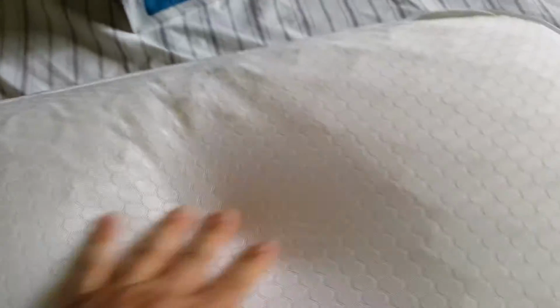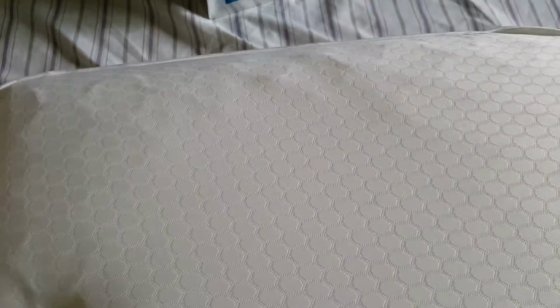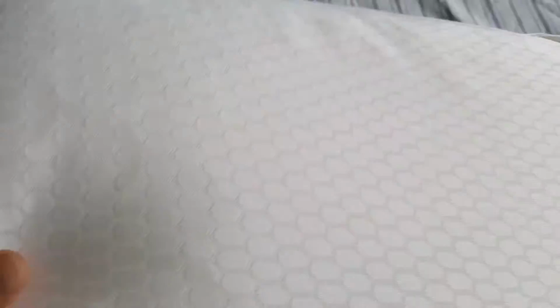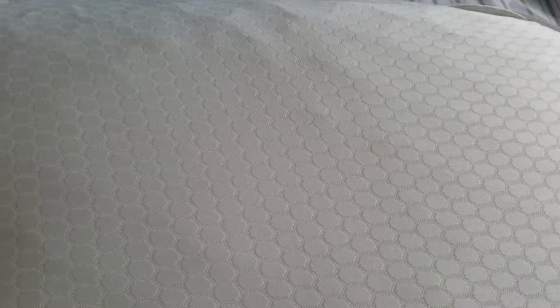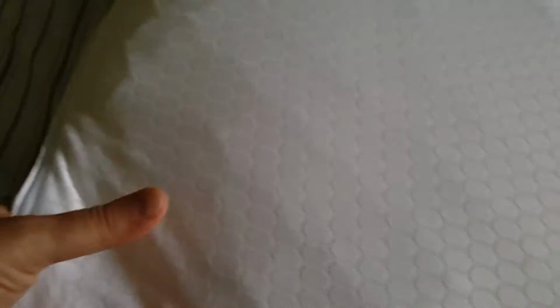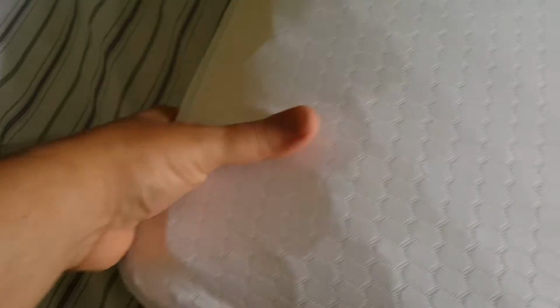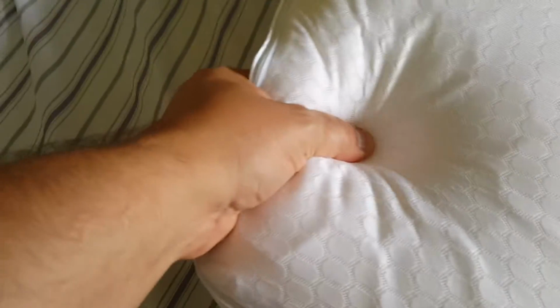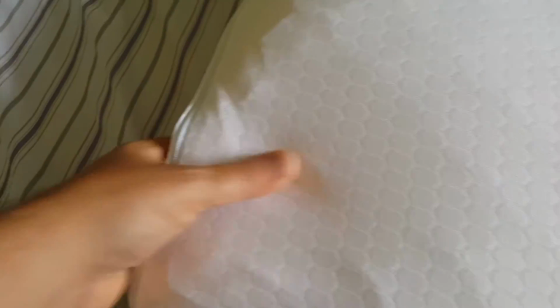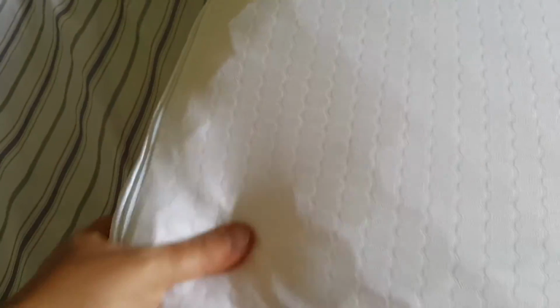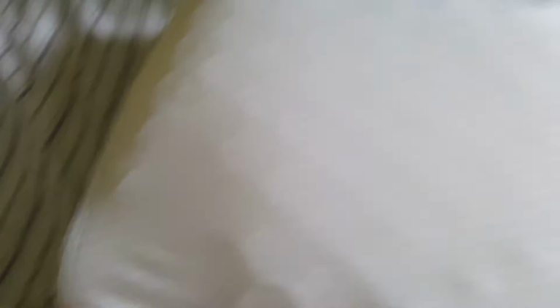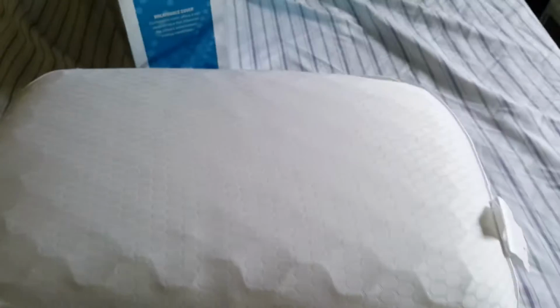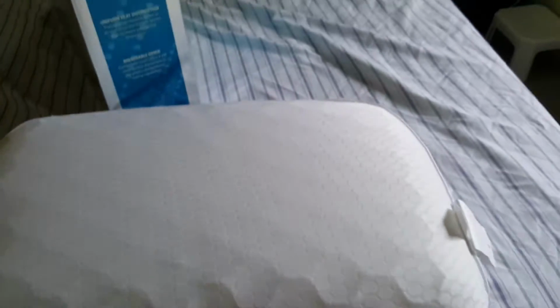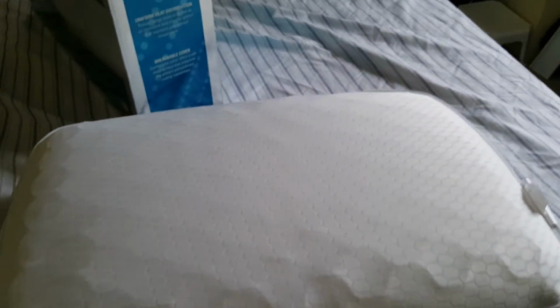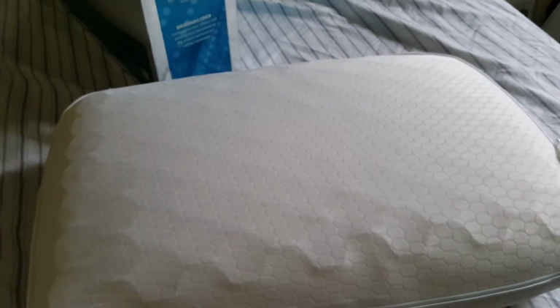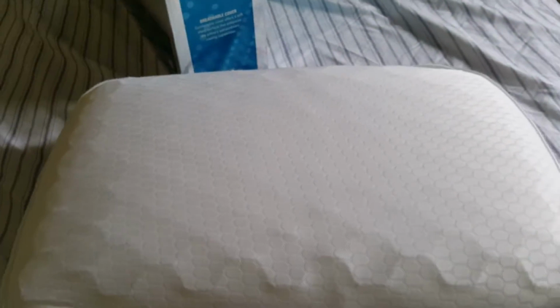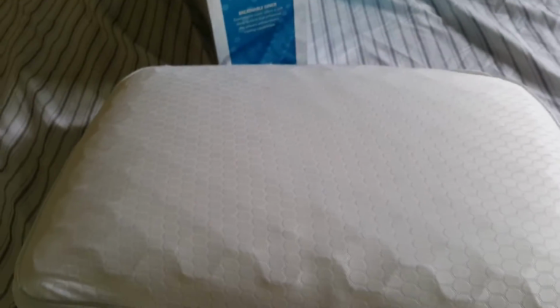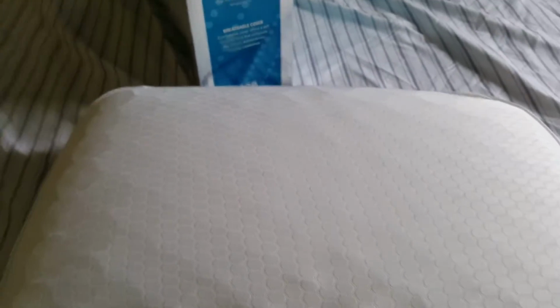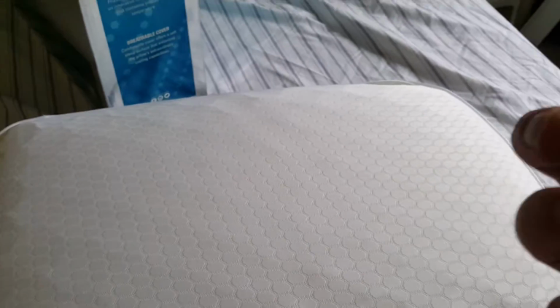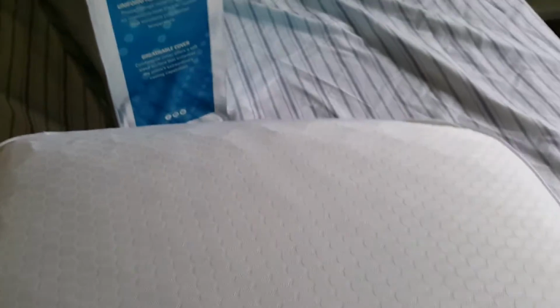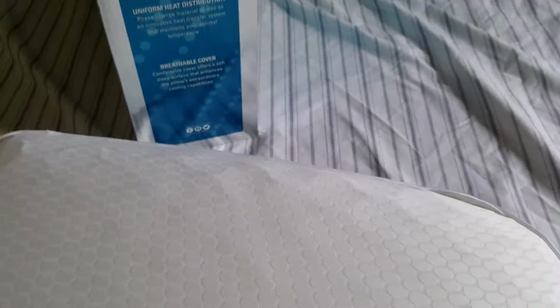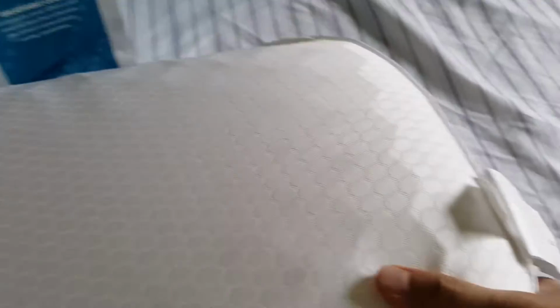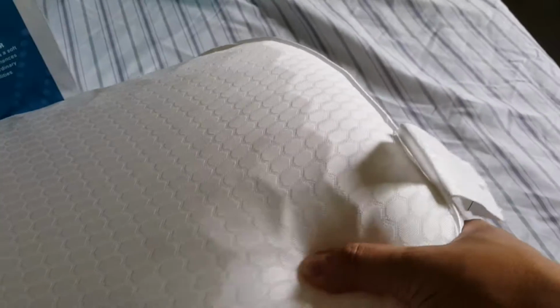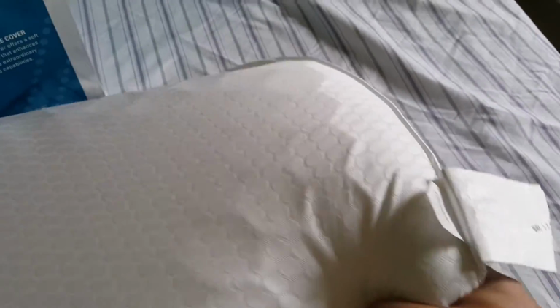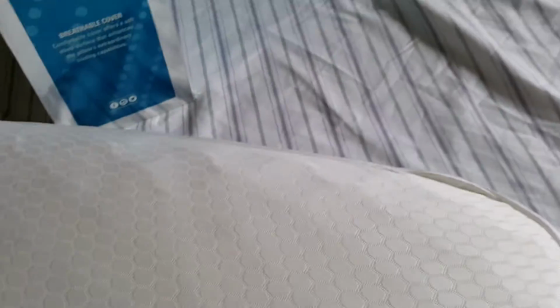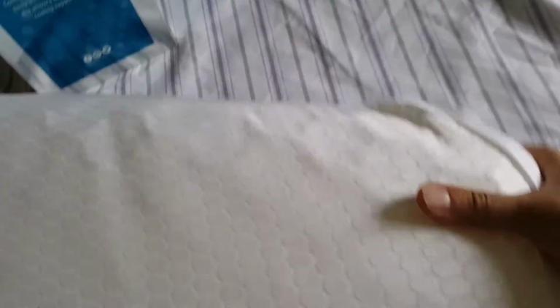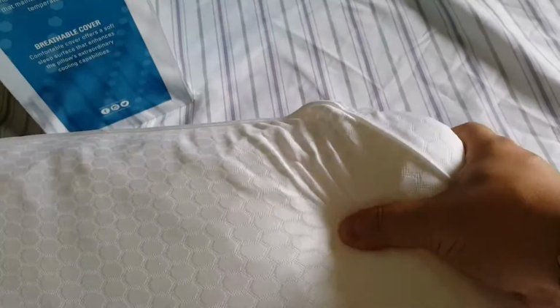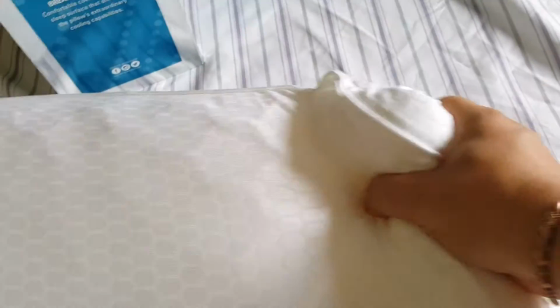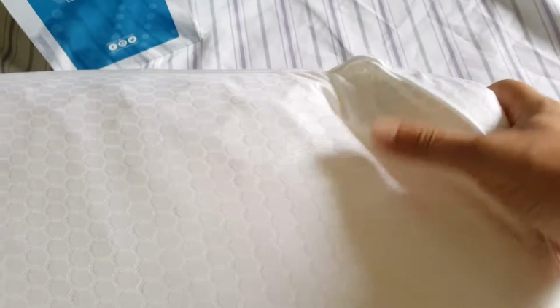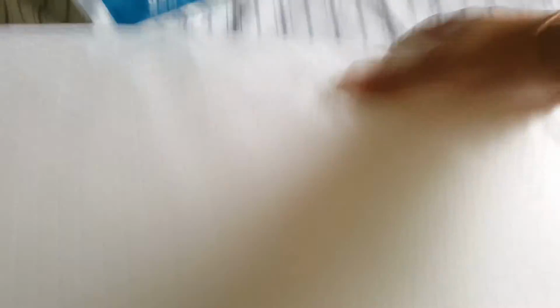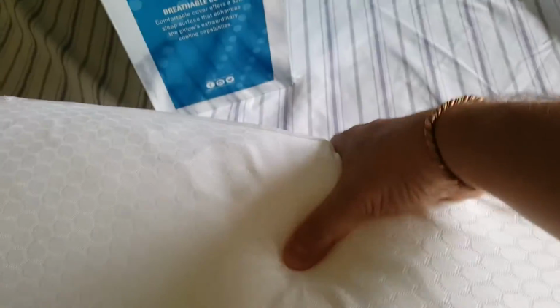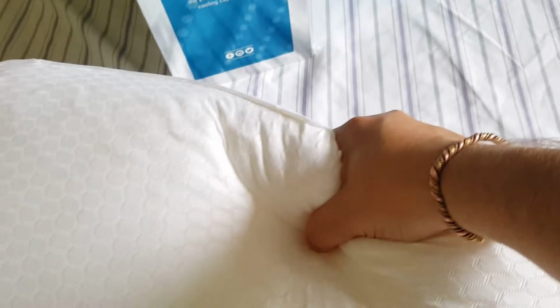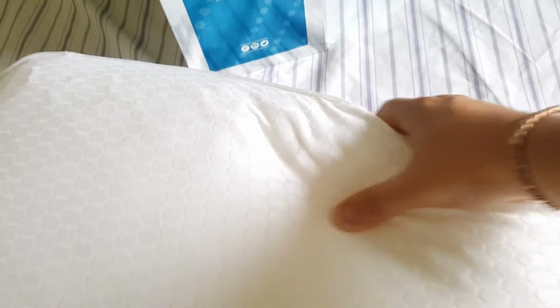Oh yeah guys, wow — when you pick it up it feels... you know when you pick up a stress ball? You know the stress balls when you pick them up and they feel kind of punchy and they're like melting in your hand? Well I'm actually feeling this here and — wow.